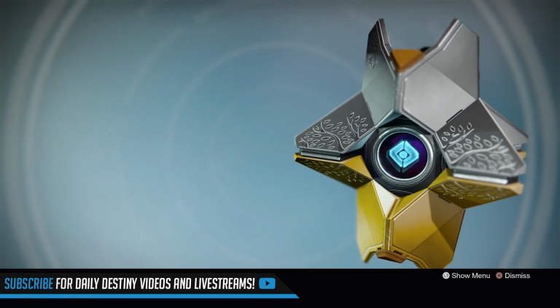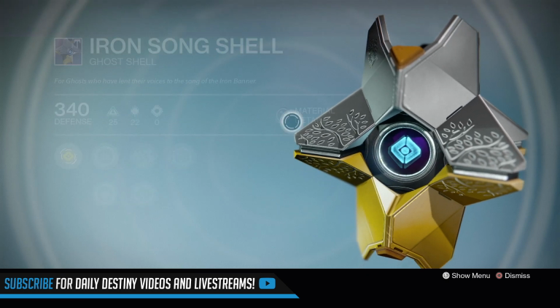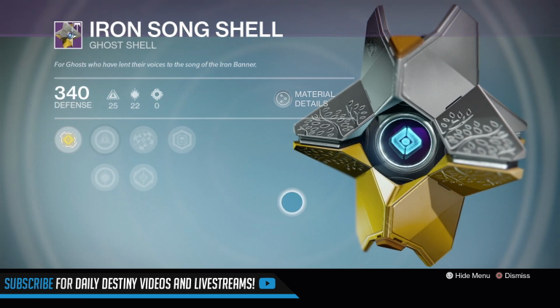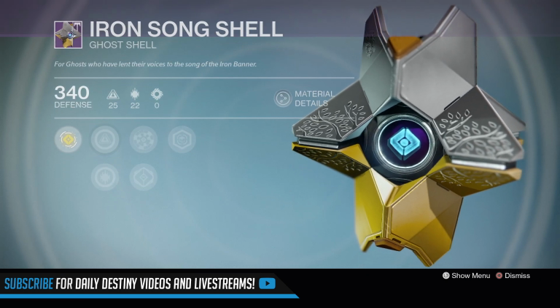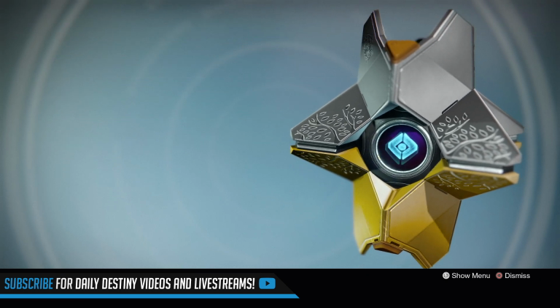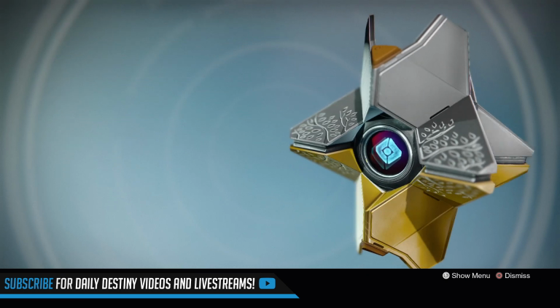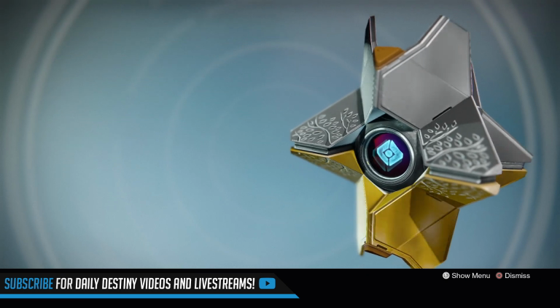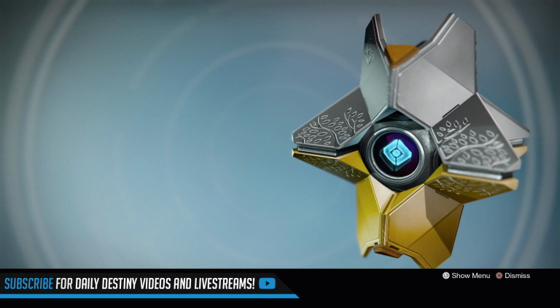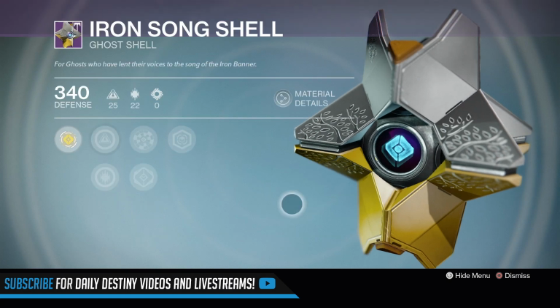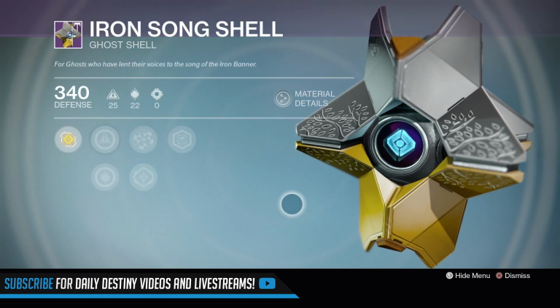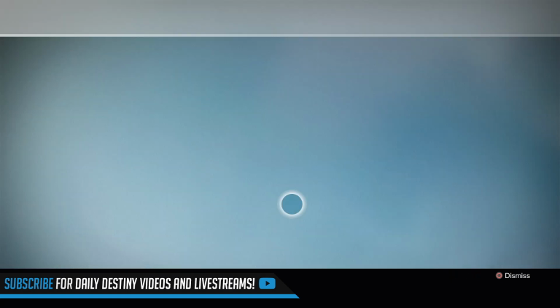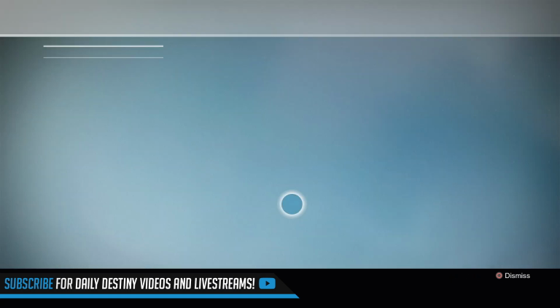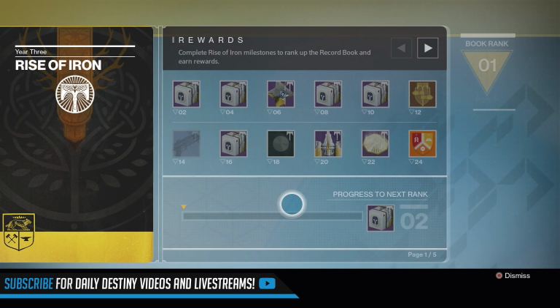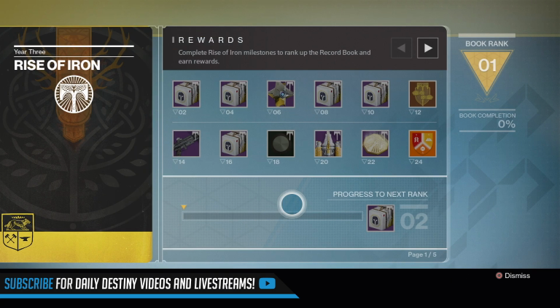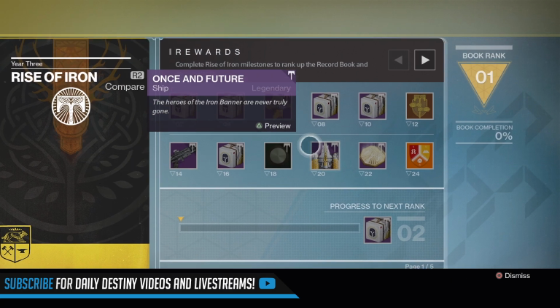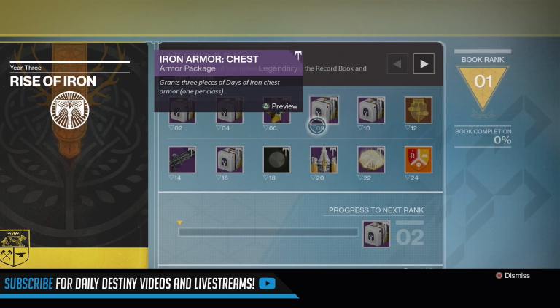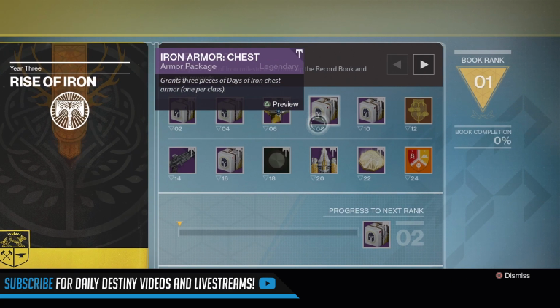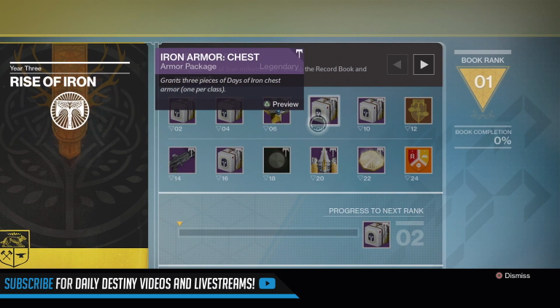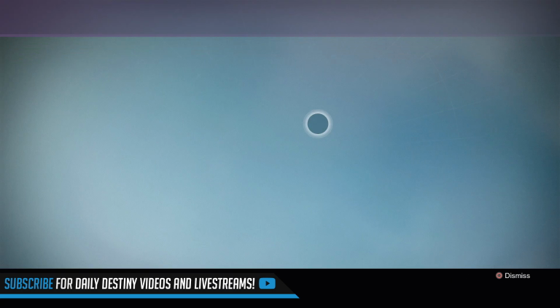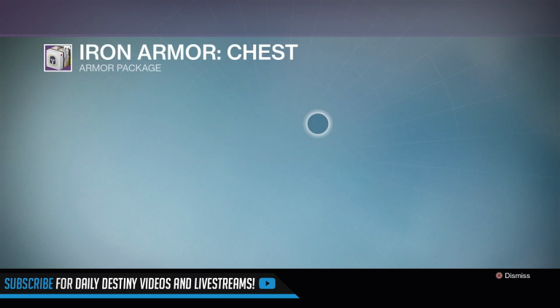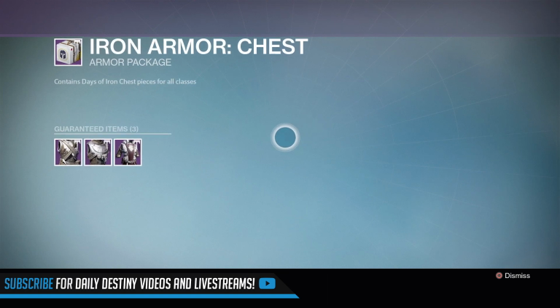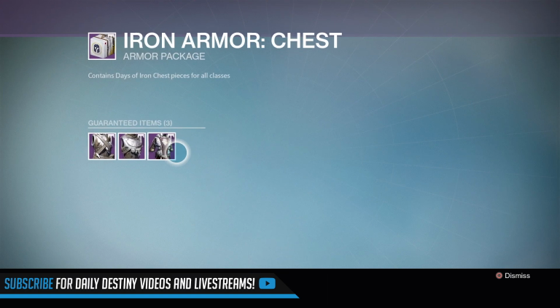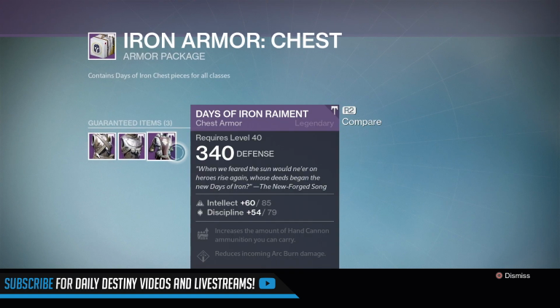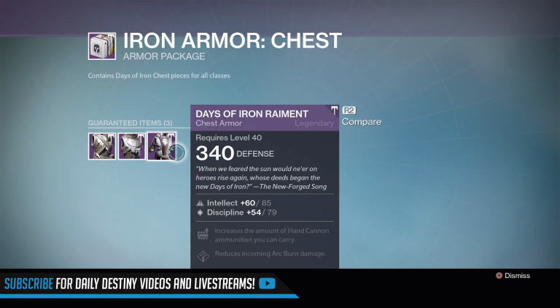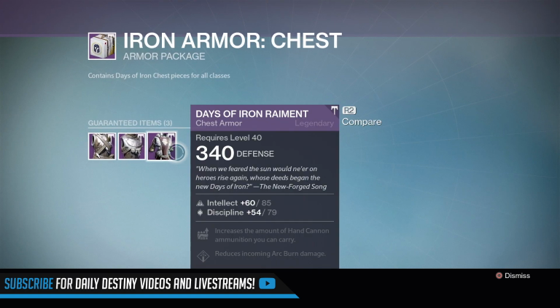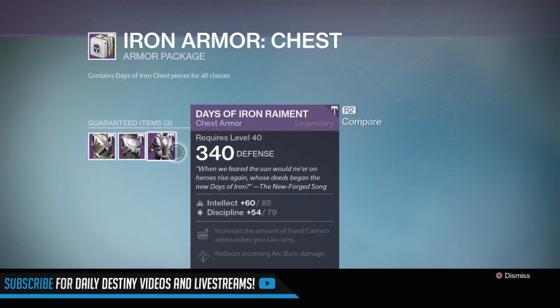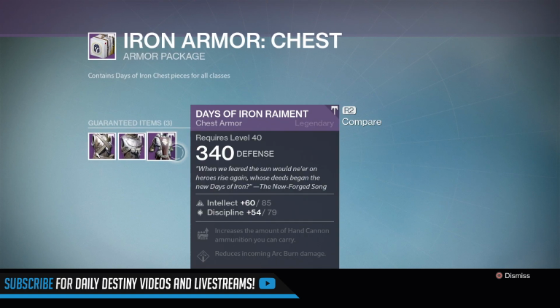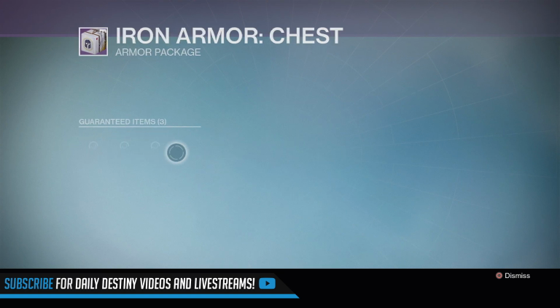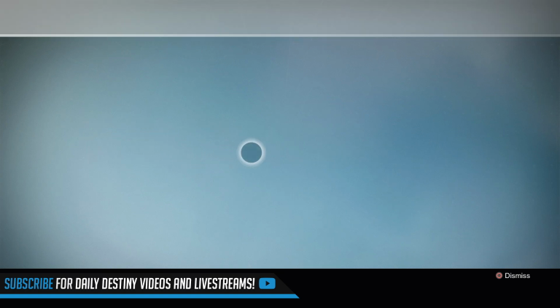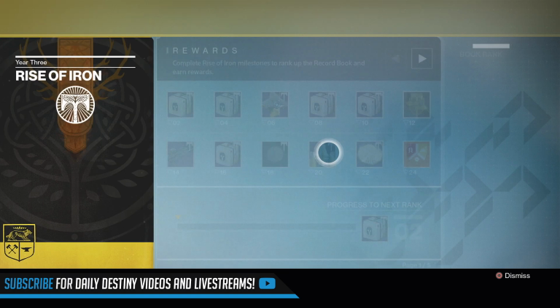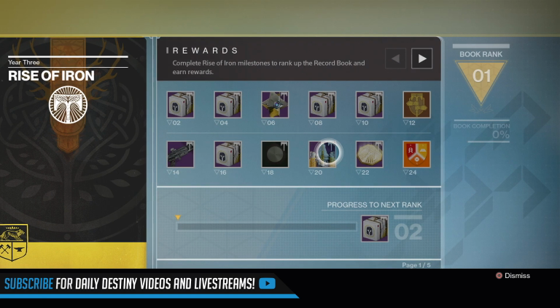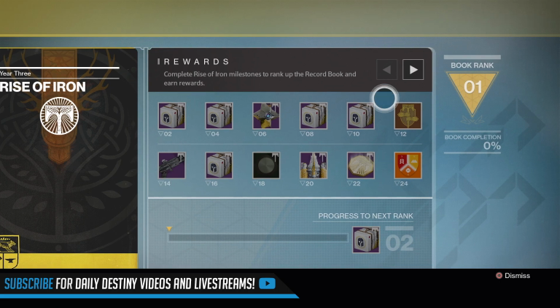As much as I like to keep my Fallen Glimmer ghost shell on, I think I'm going to have to sport that new one. You're going to get a ship, there are going to be emblems at different points. When we go through all the things you need to do within this record book, it is very lengthy.